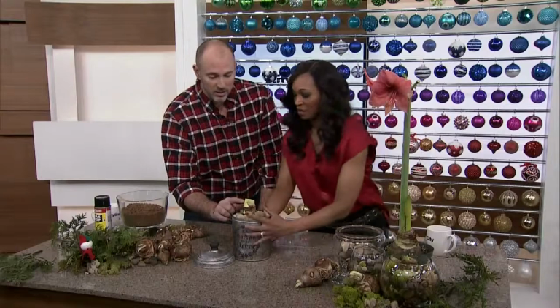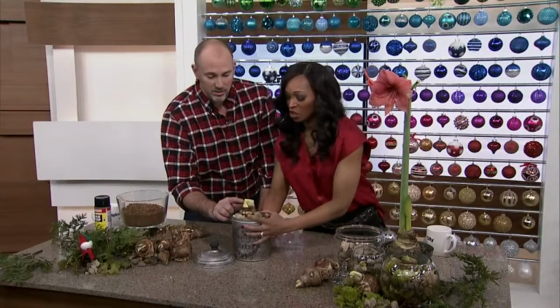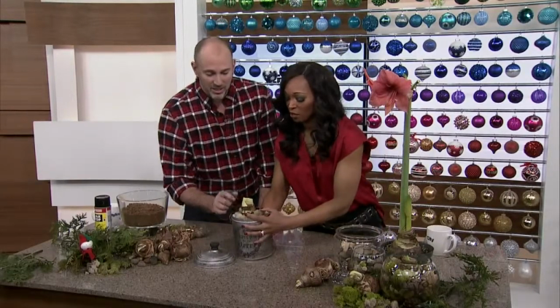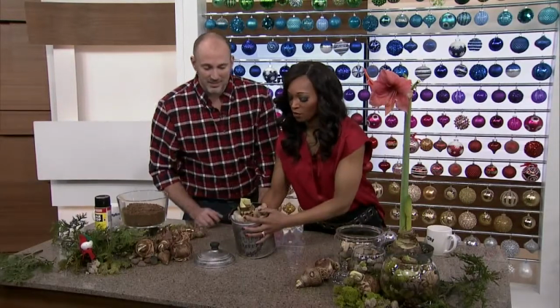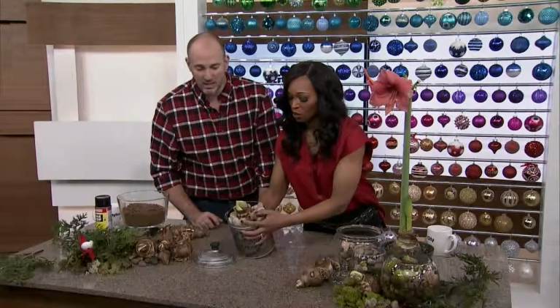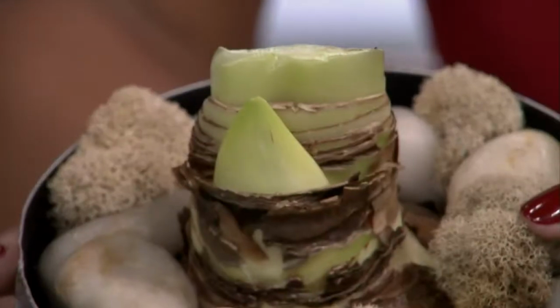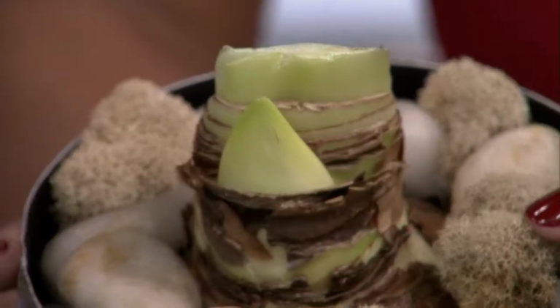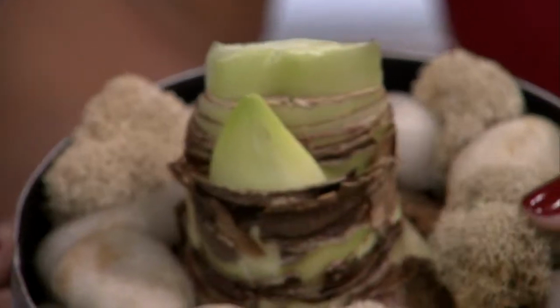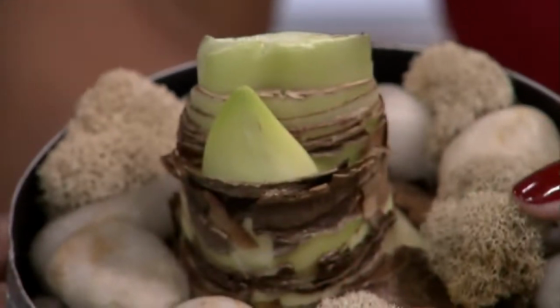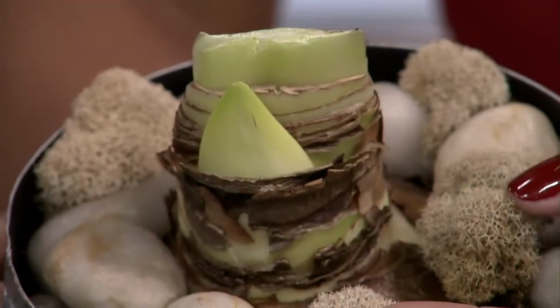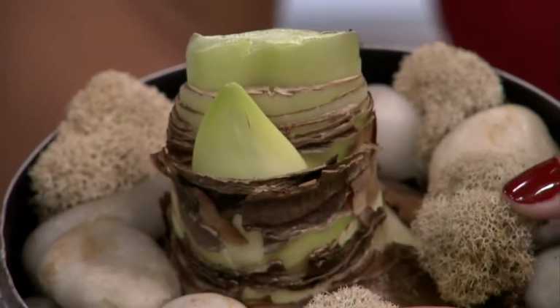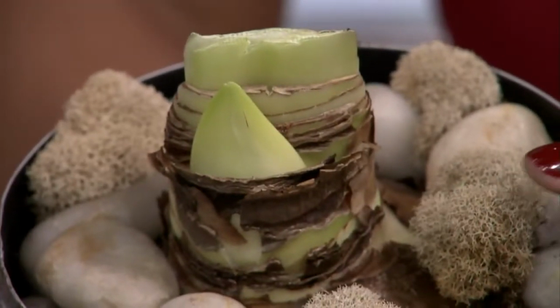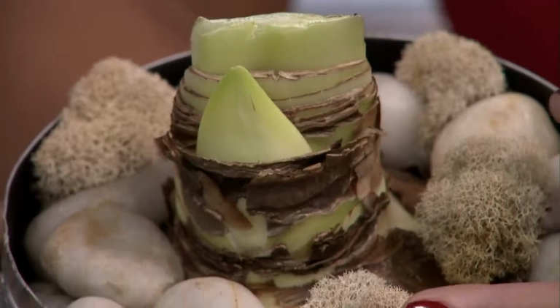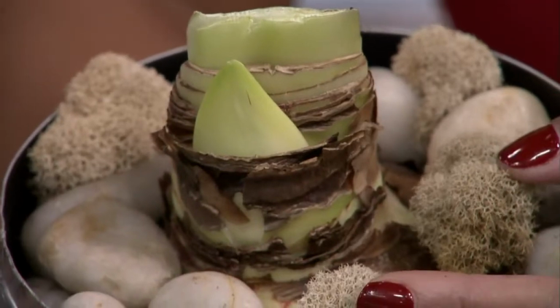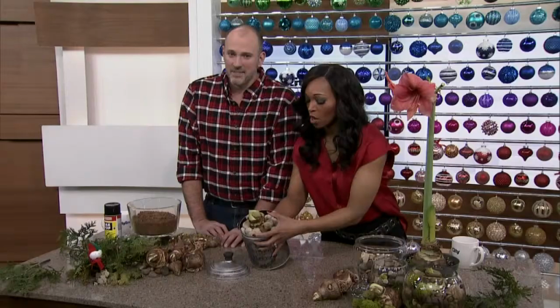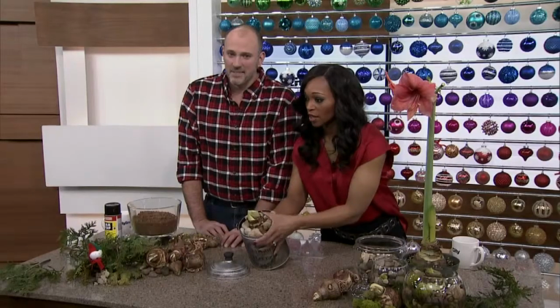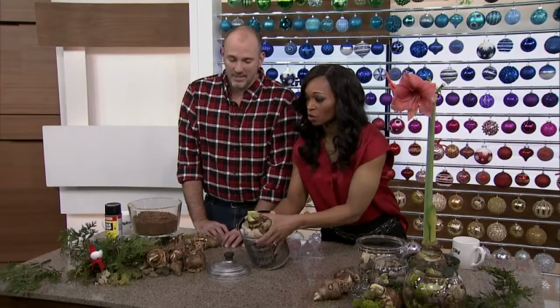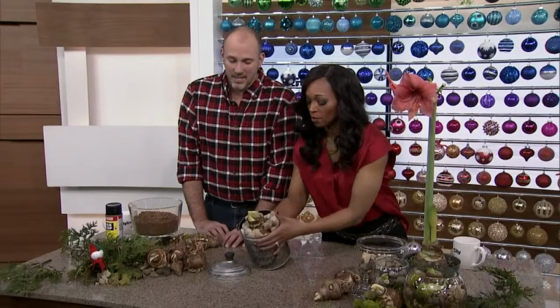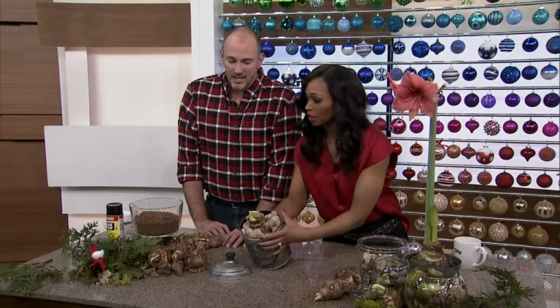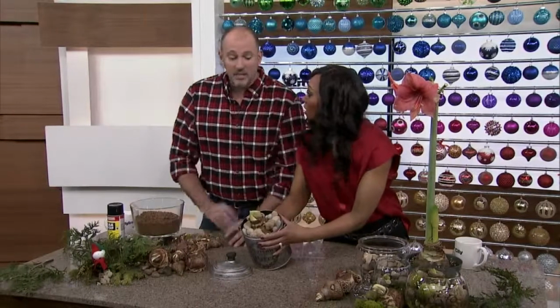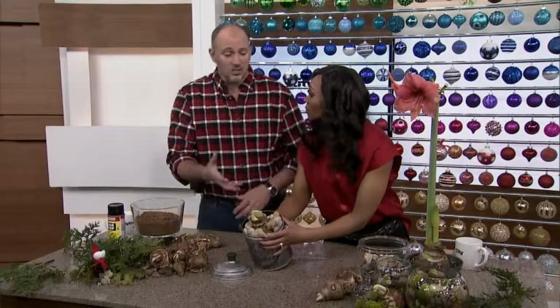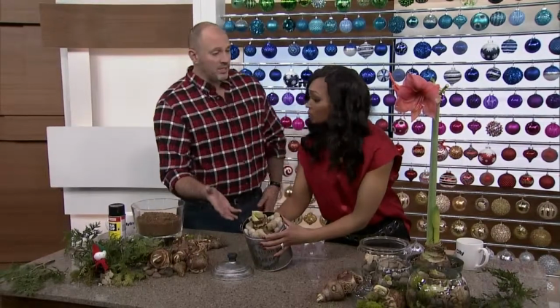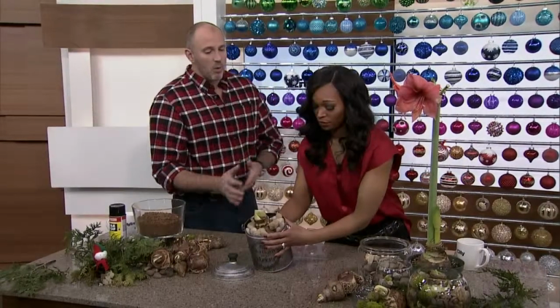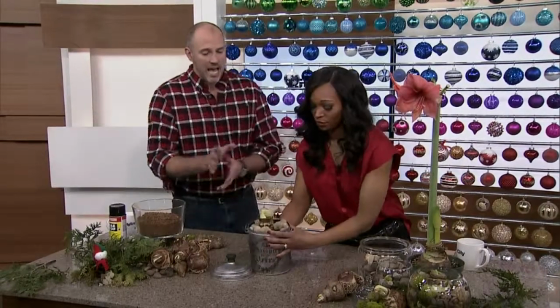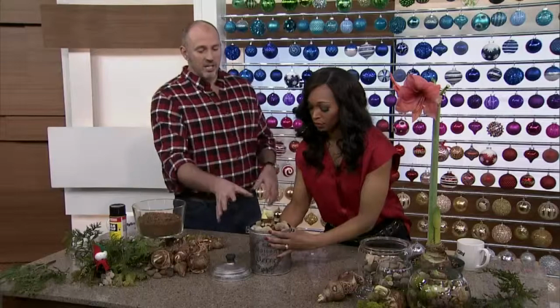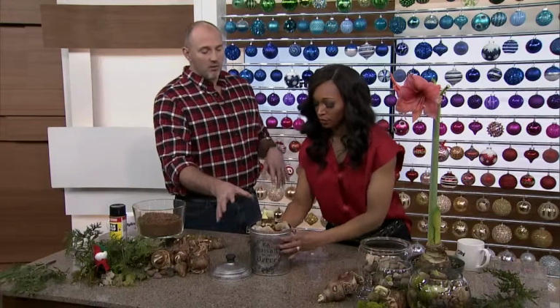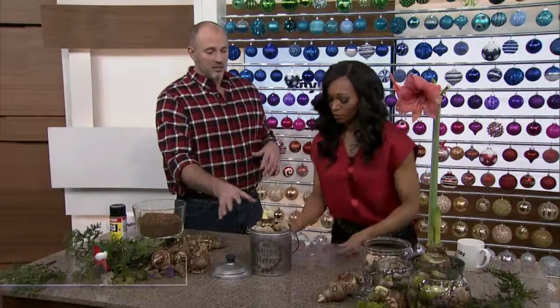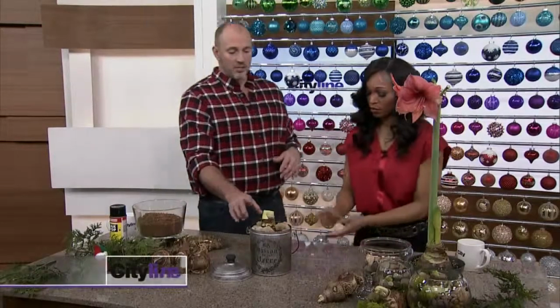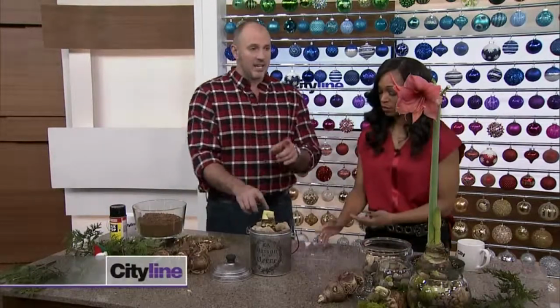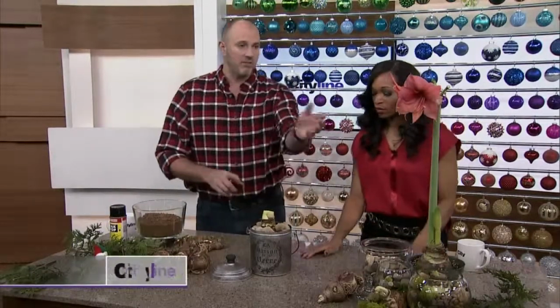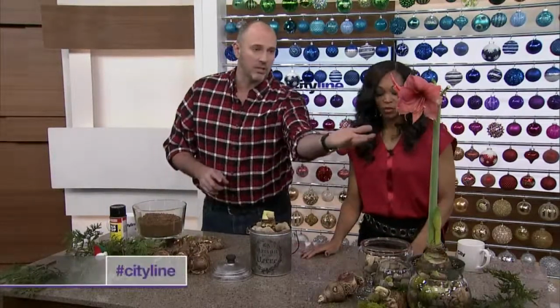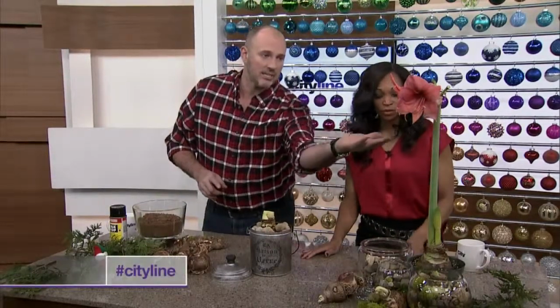I'm just going to tip it over for you here so you can see — careful, there's some water in there. You've got gorgeous stones in there, you've got some moss, and that's the huge bulb in the middle. It's so easy to give. And what's going to happen is over the next few weeks, you're going to end up with a flower like this.